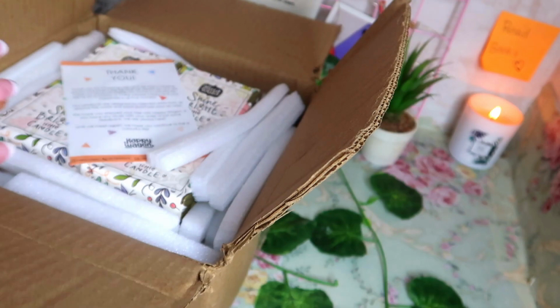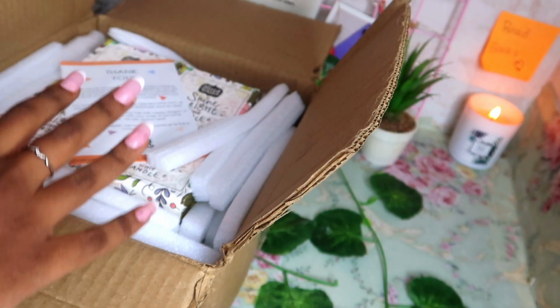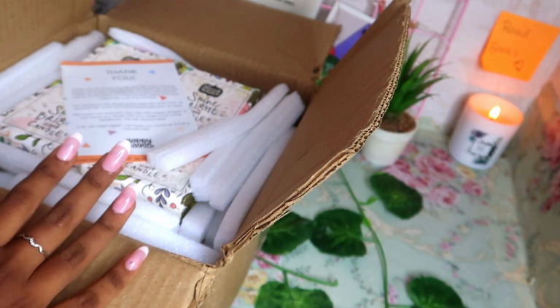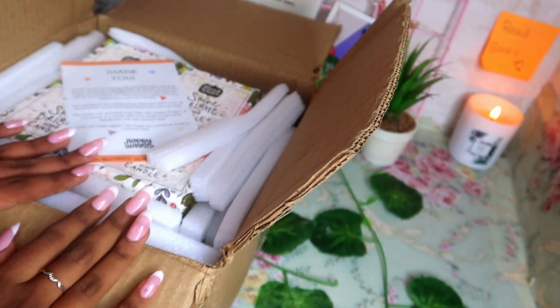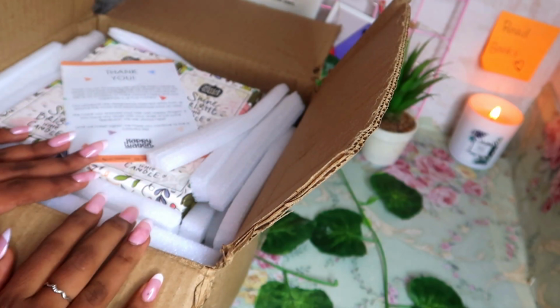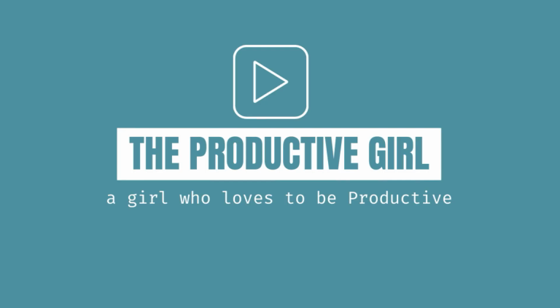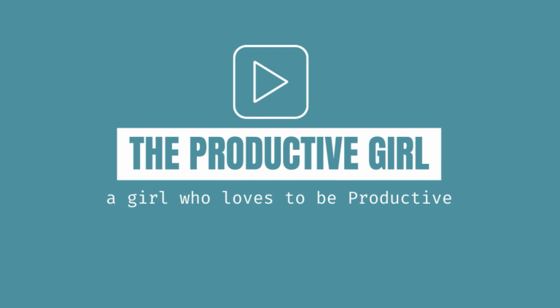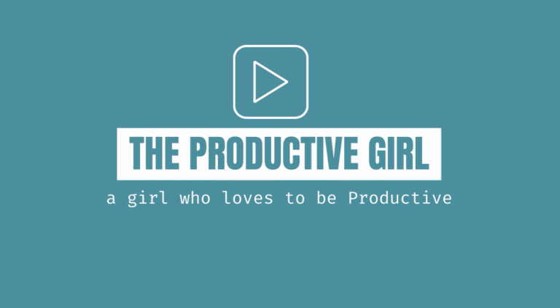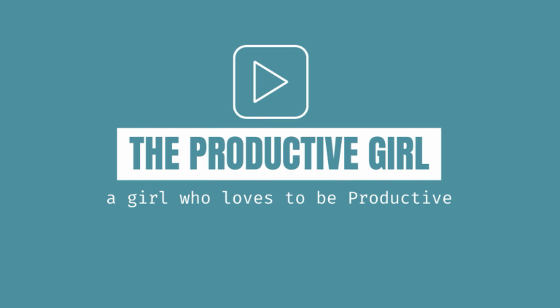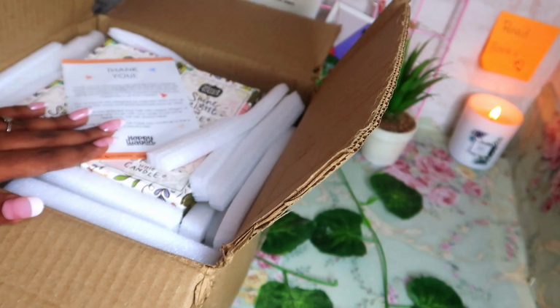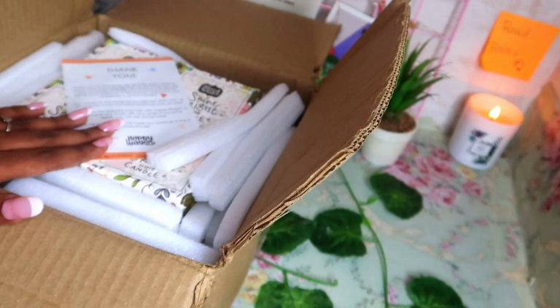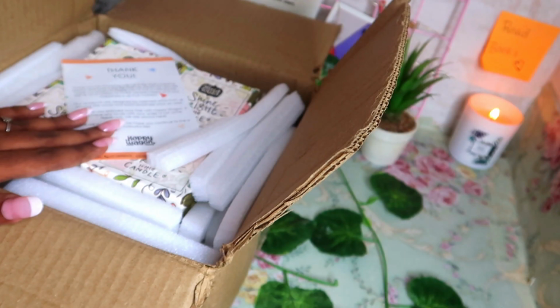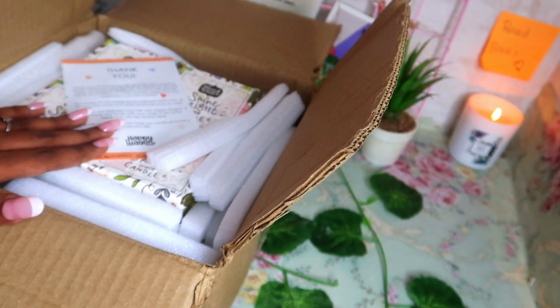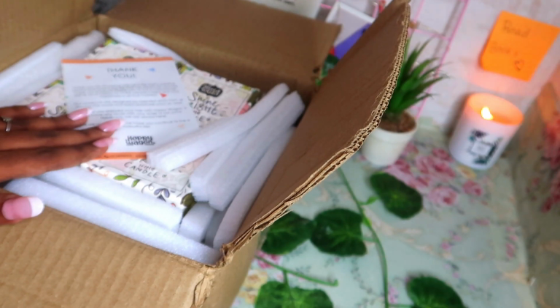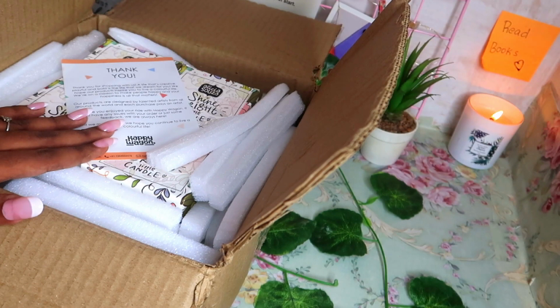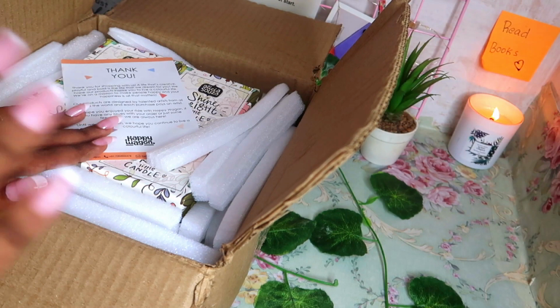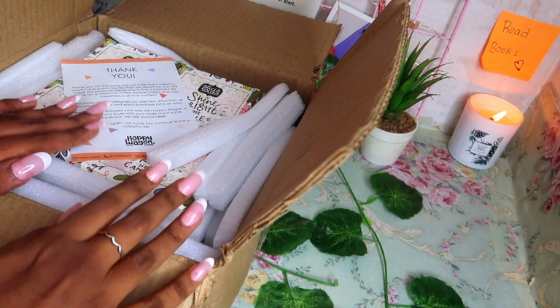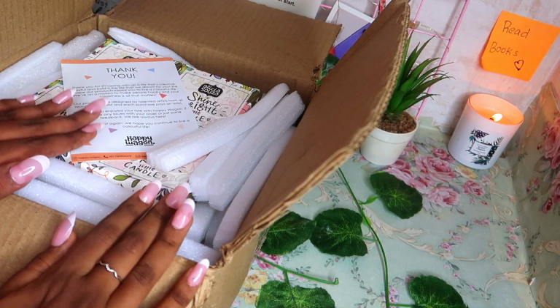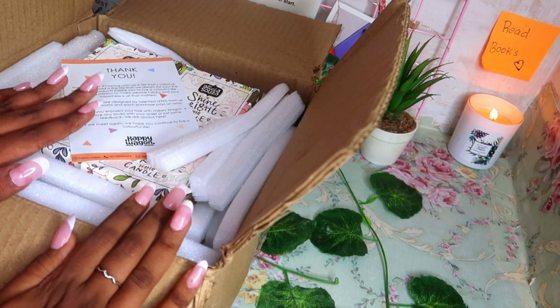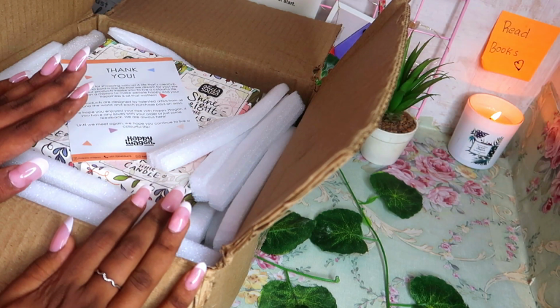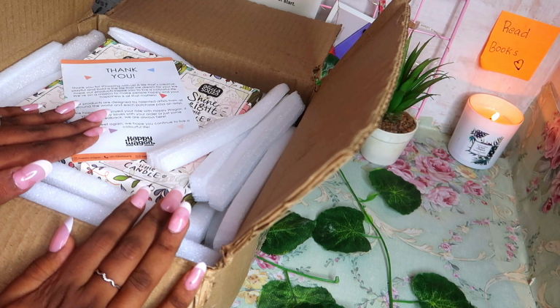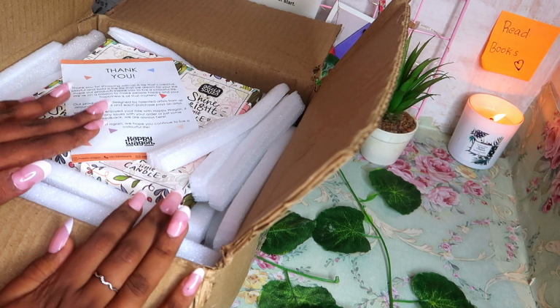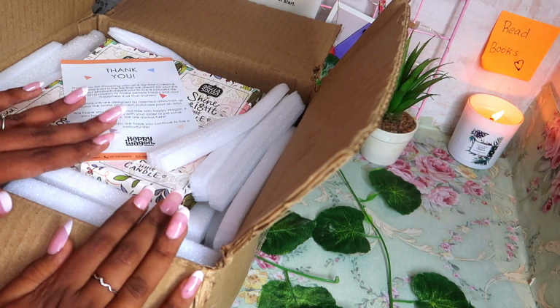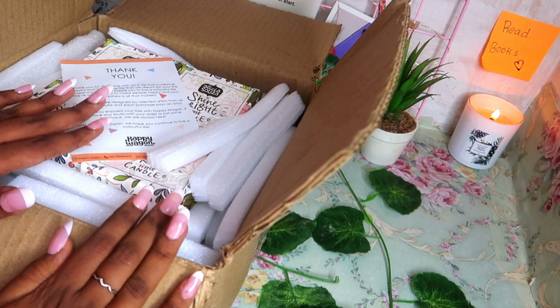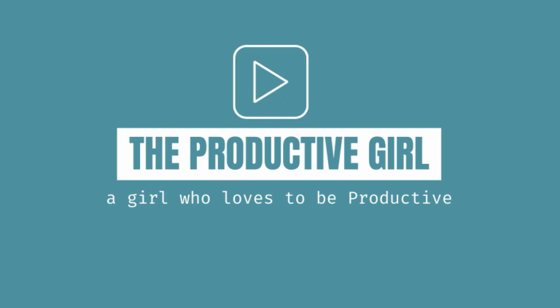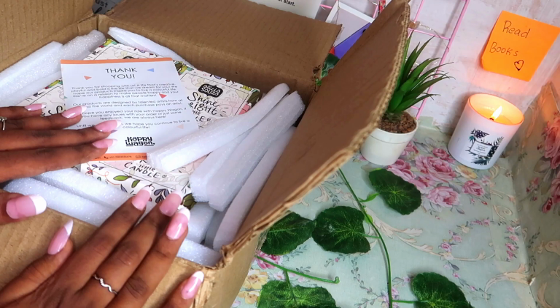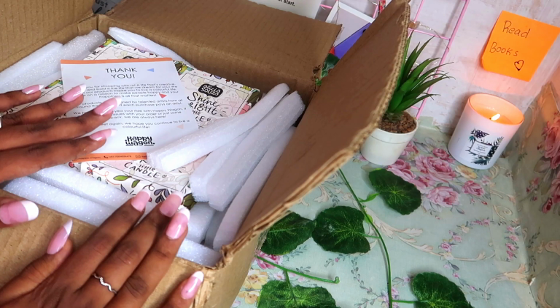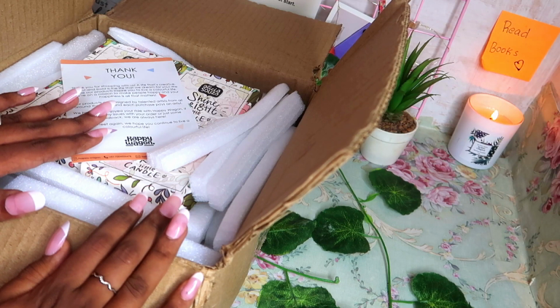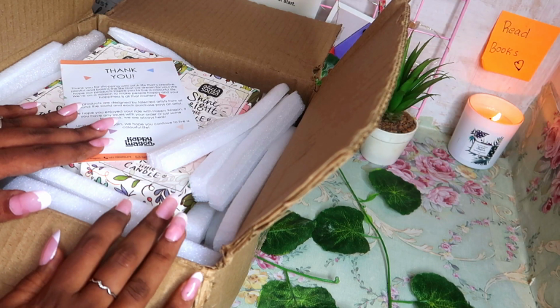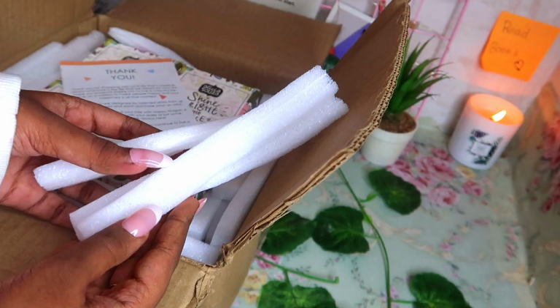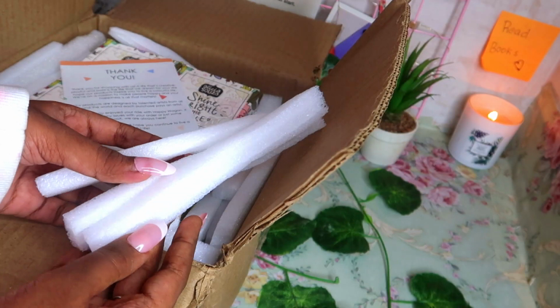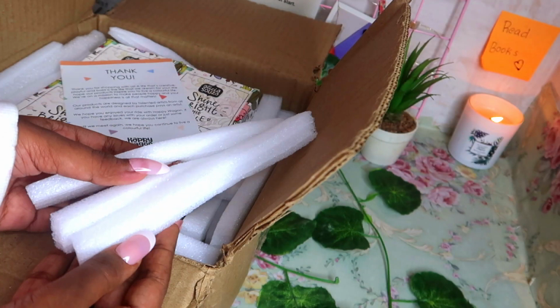Hey lovelies, welcome to my channel, The Productive Girl. In this video I'm going to be unboxing and reviewing the new Happy Vegan 2022 planner. Let's get started. This is how the packaging came in.